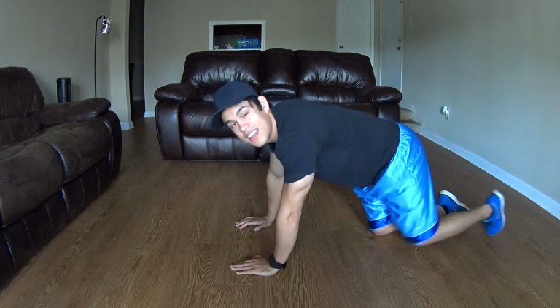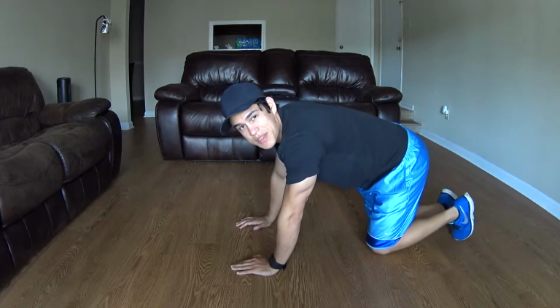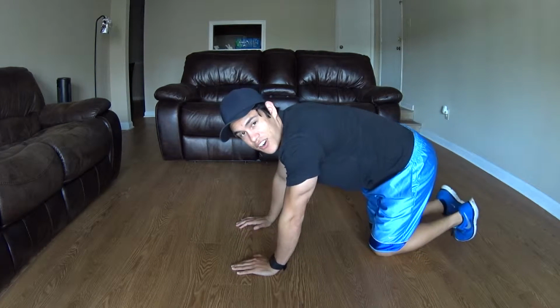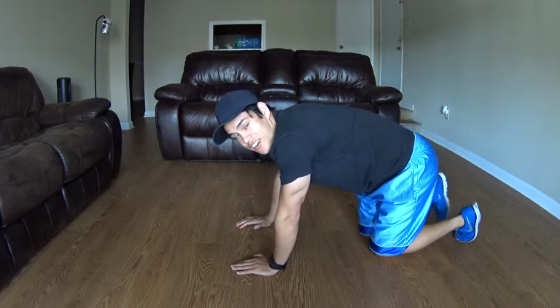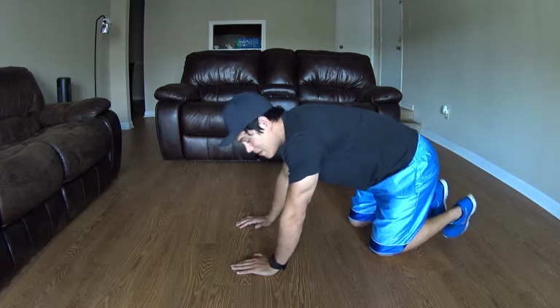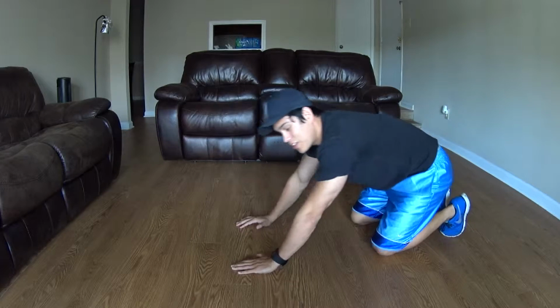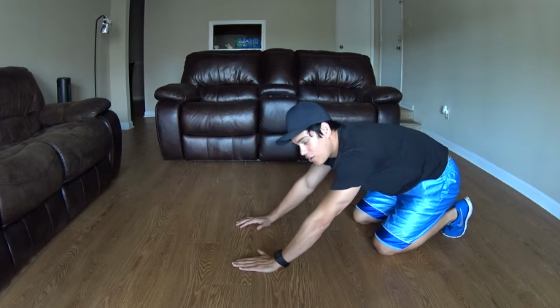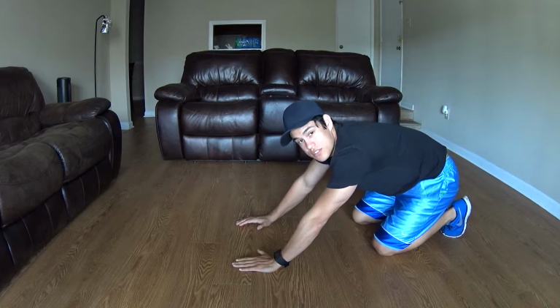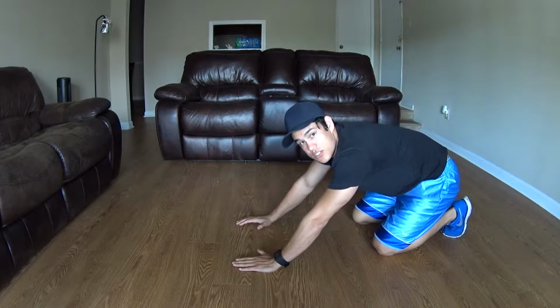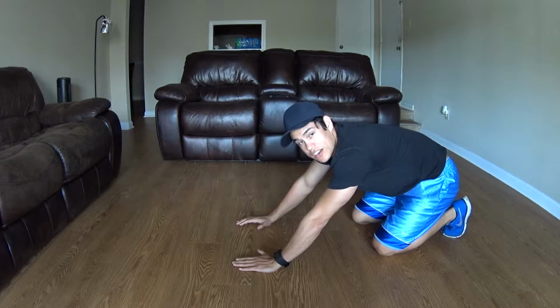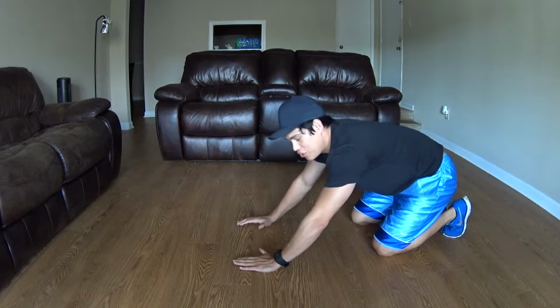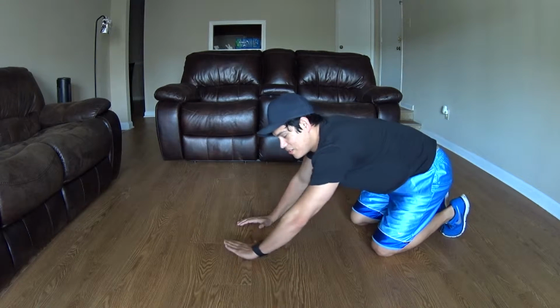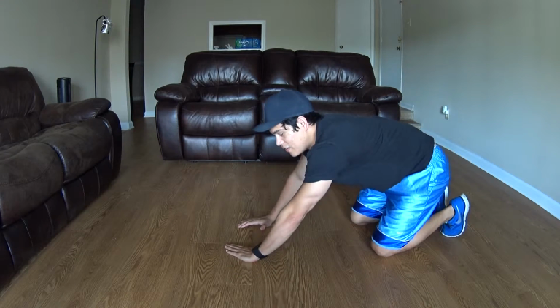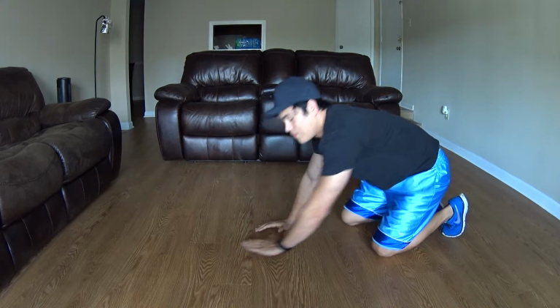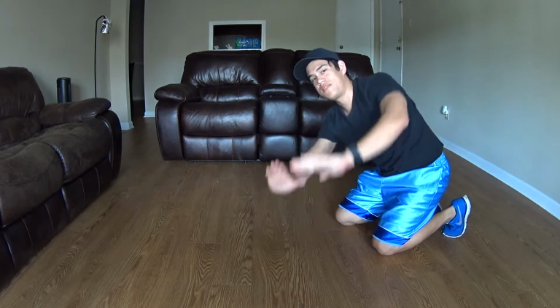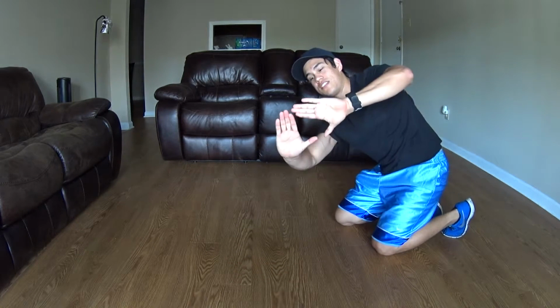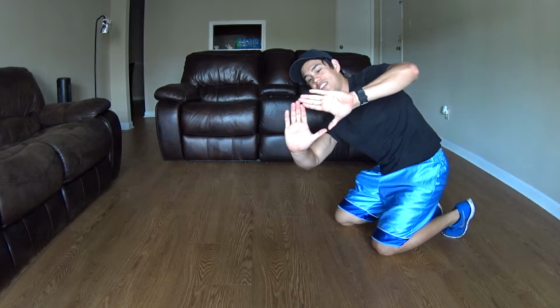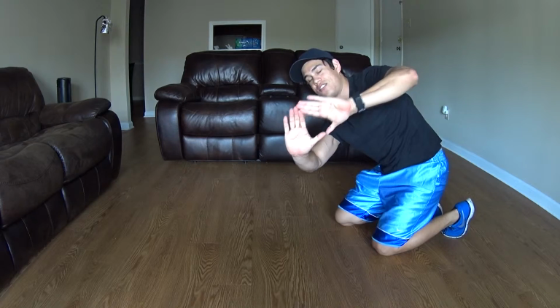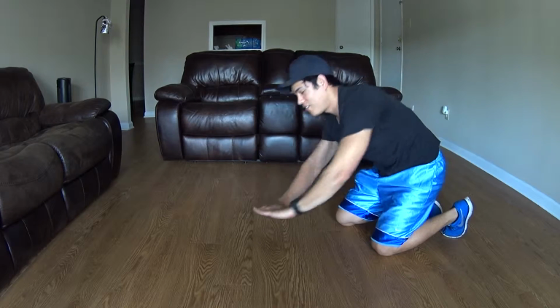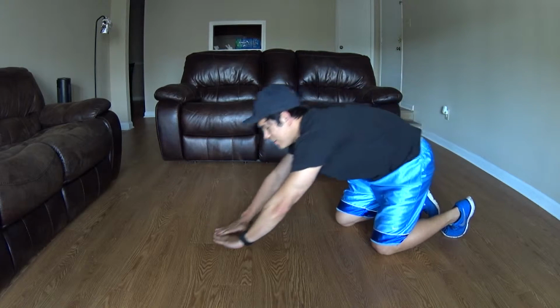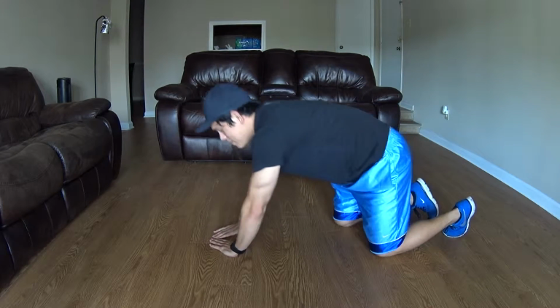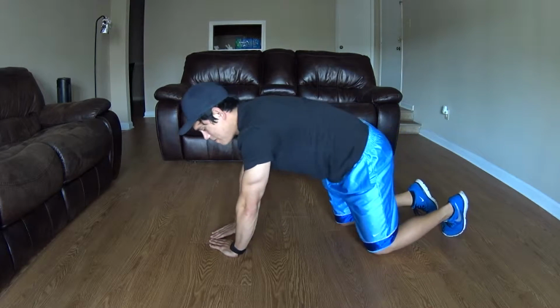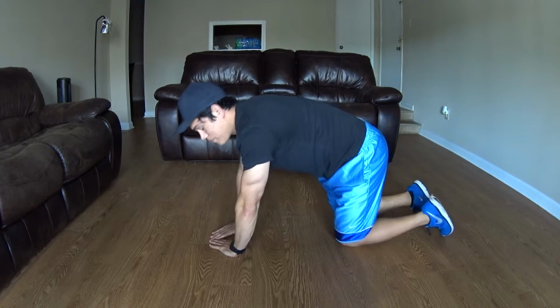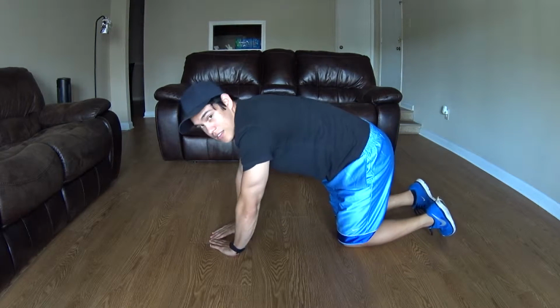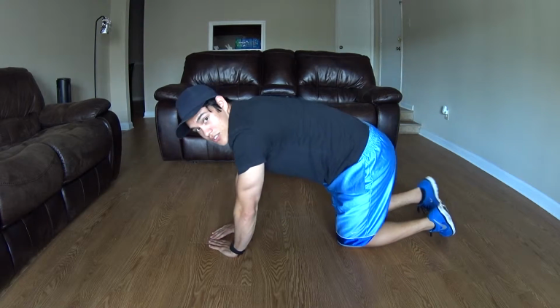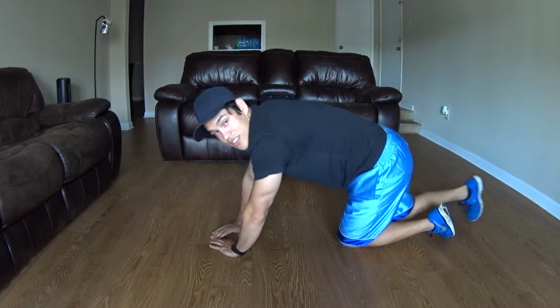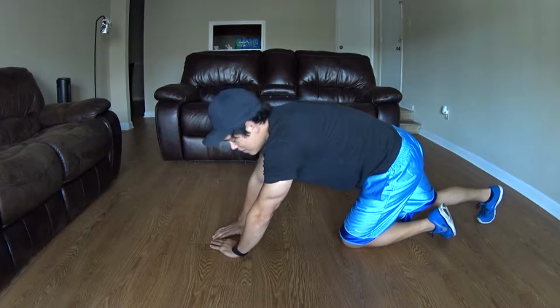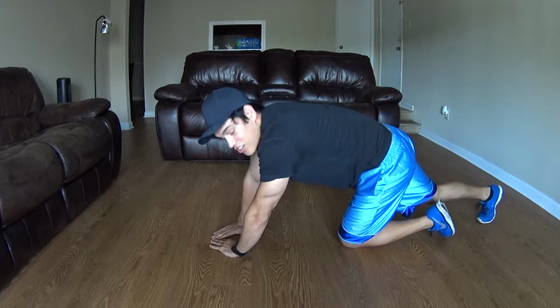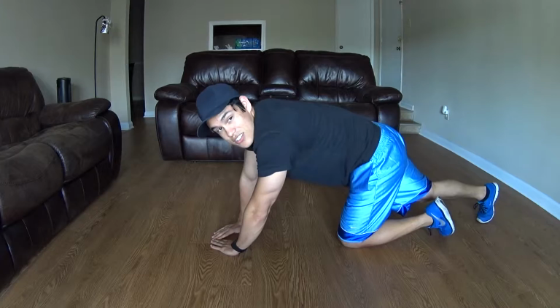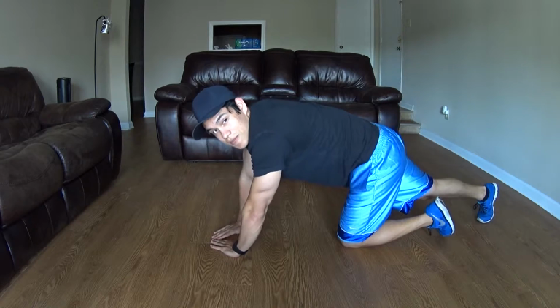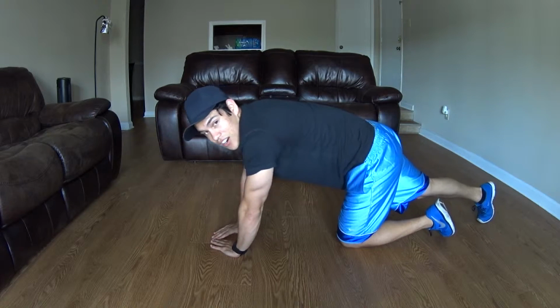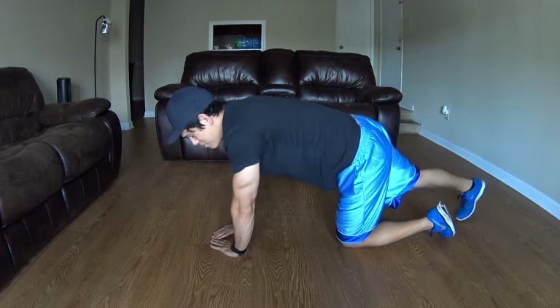To make it even harder, you can go into triangle push-ups. You're going to go like this, right on the ground. The closer your hands are, the harder it's going to be.